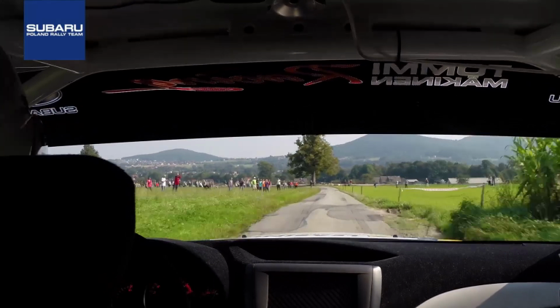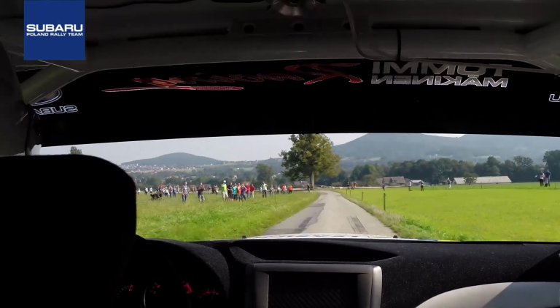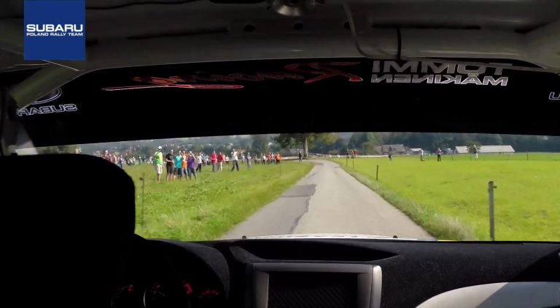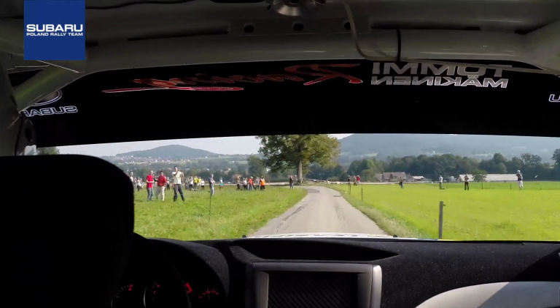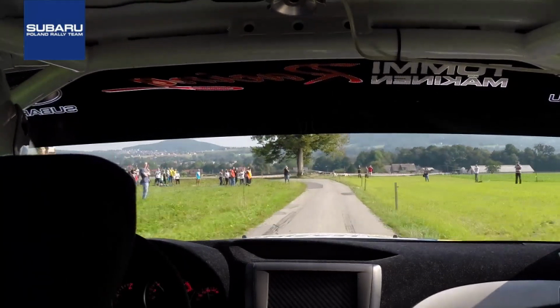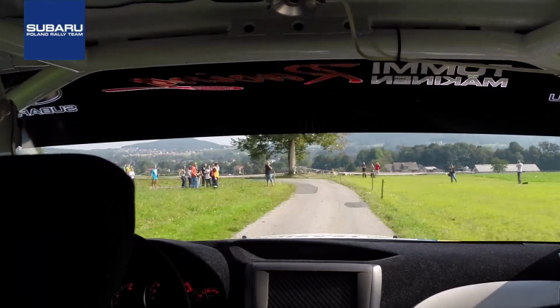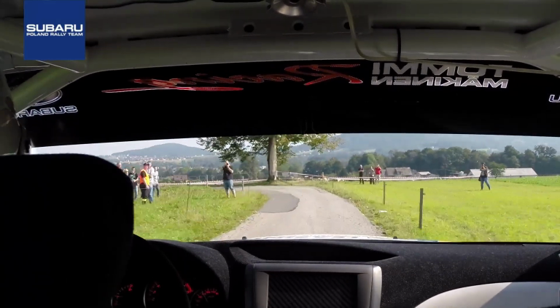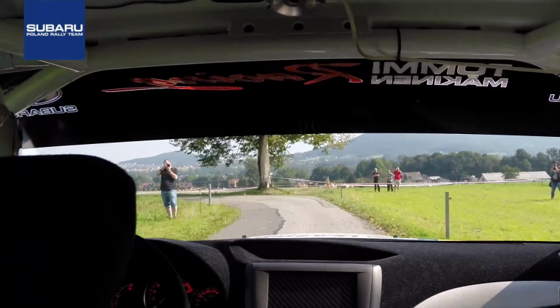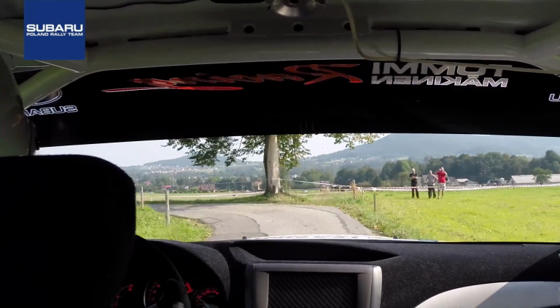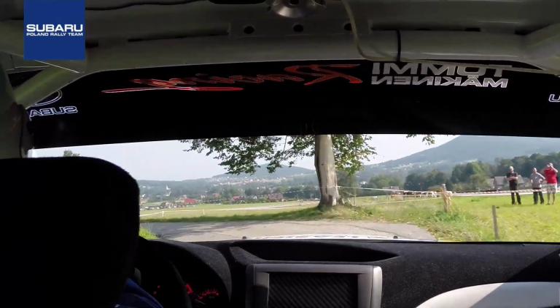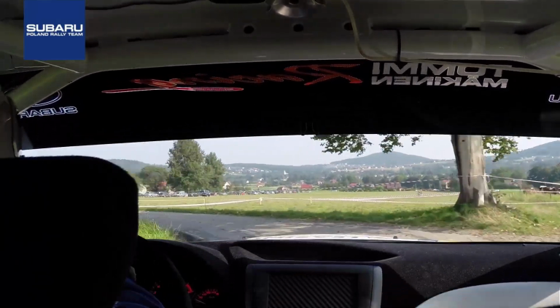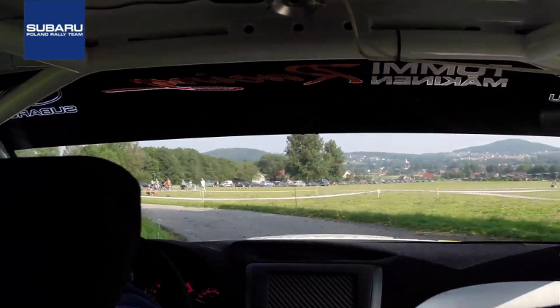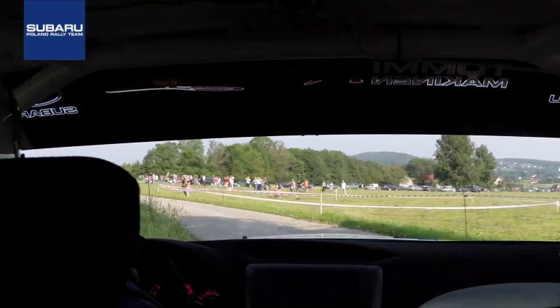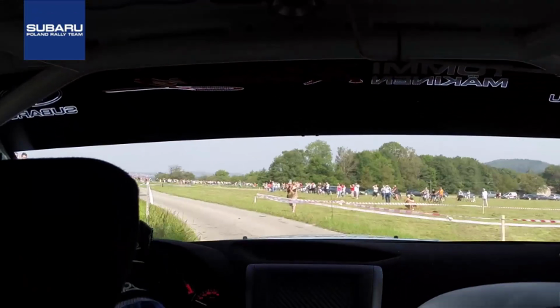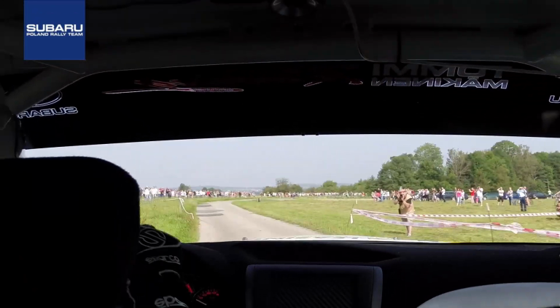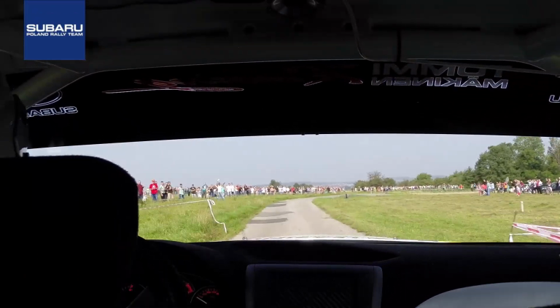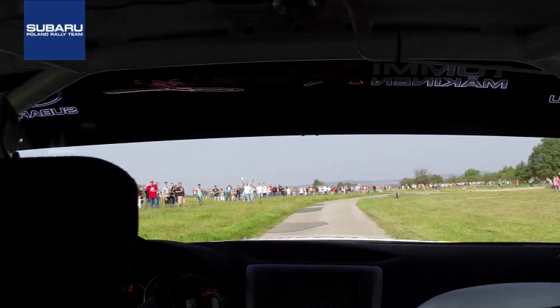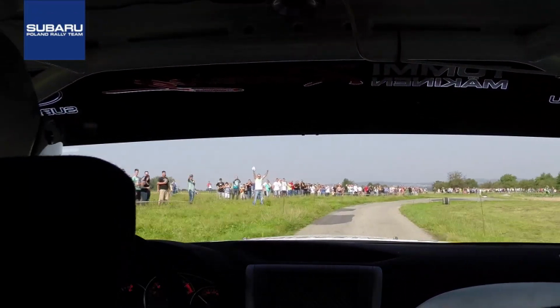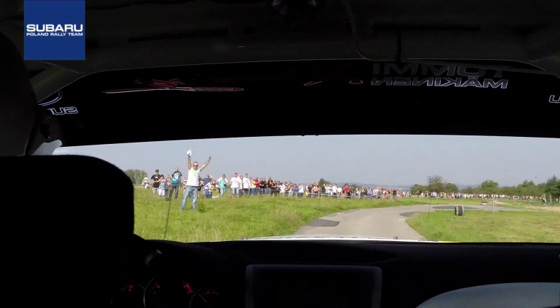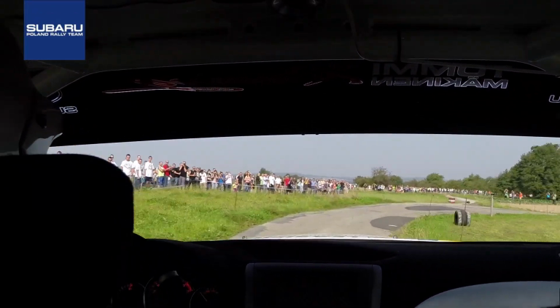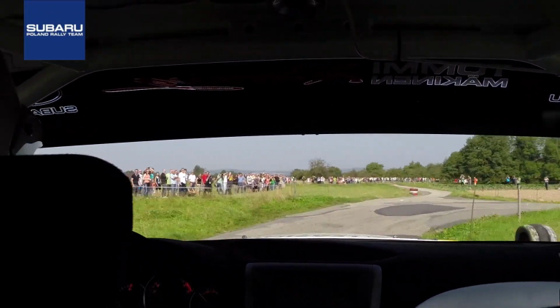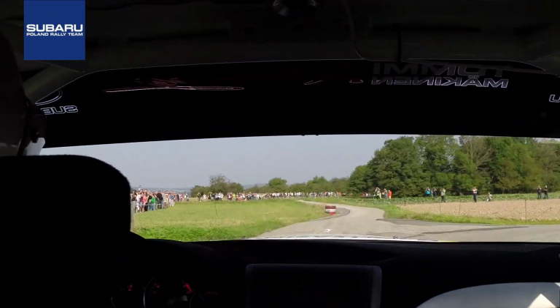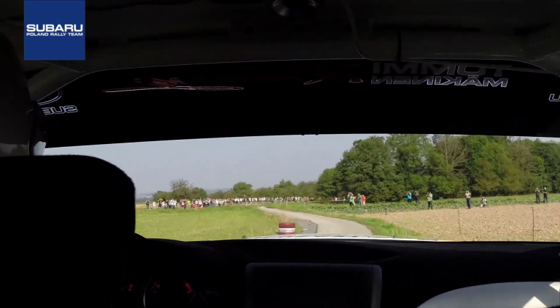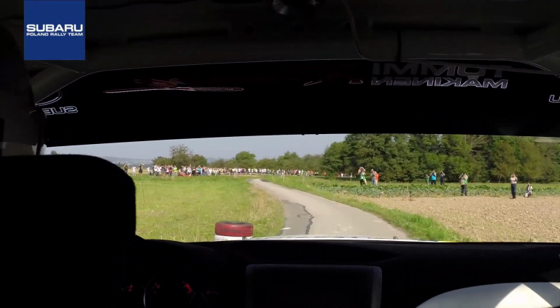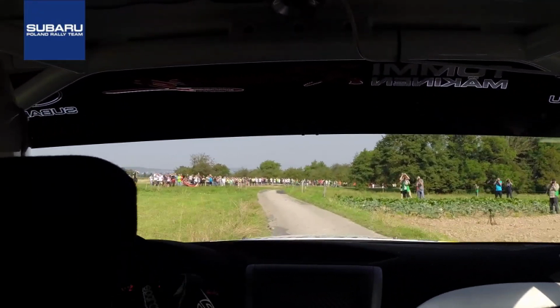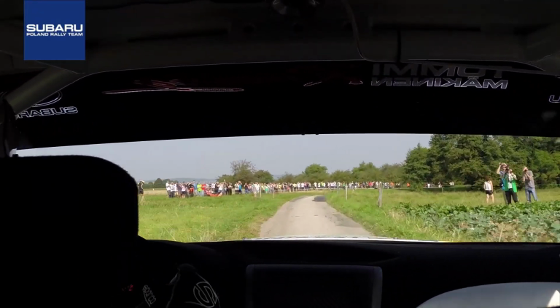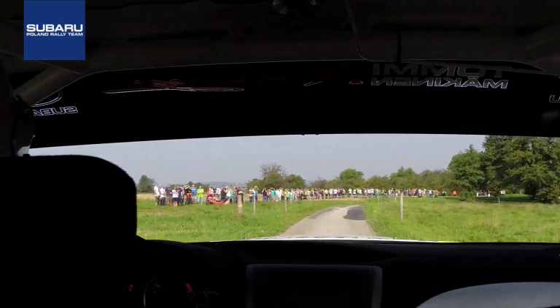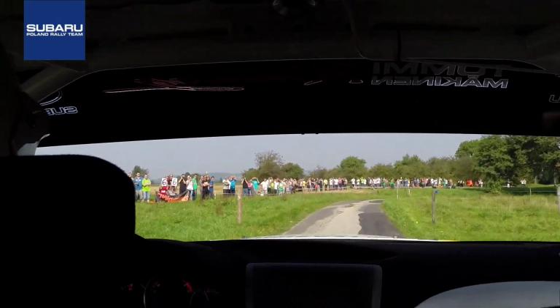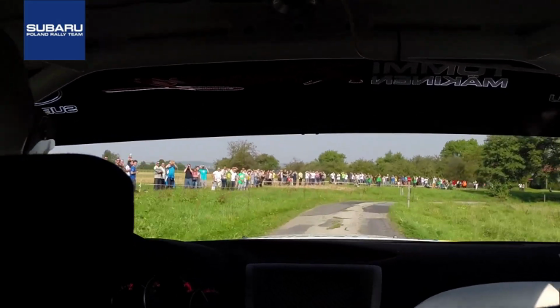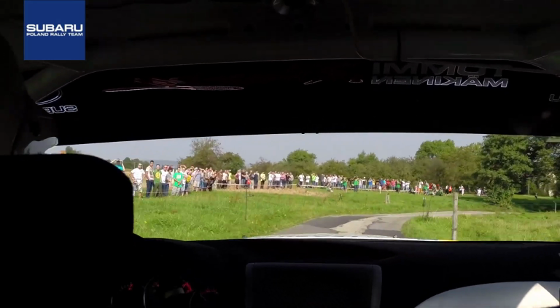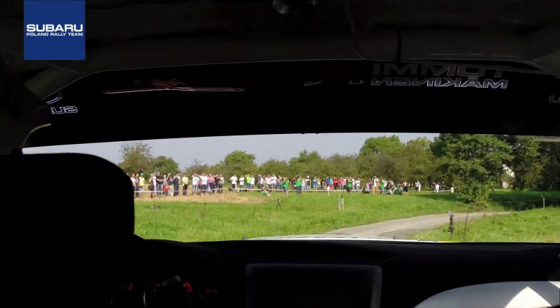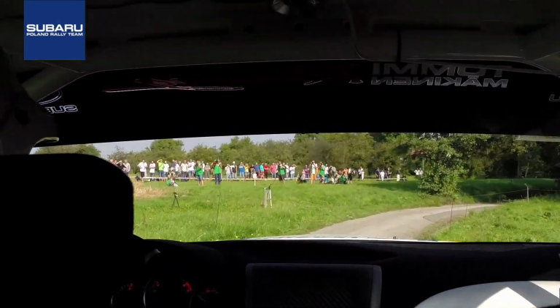Again. 40, don't. 4 right, crest. 5, 5 left, don't. 20. 3 right plus tightens. 10. 2 left half long.